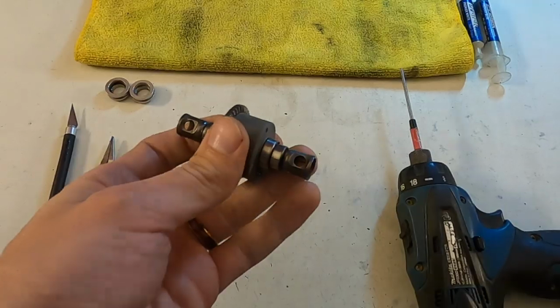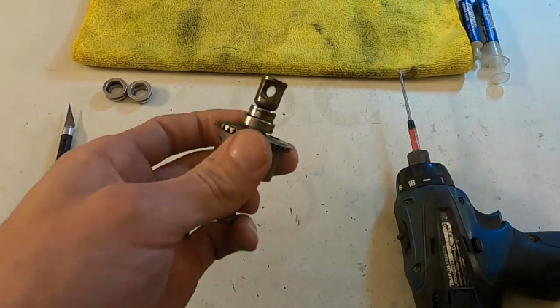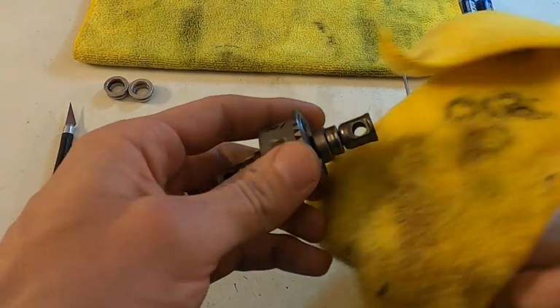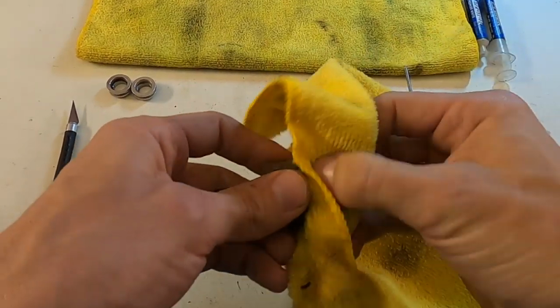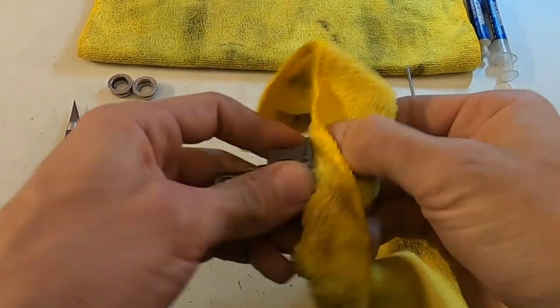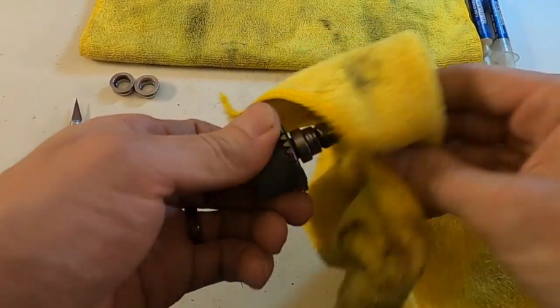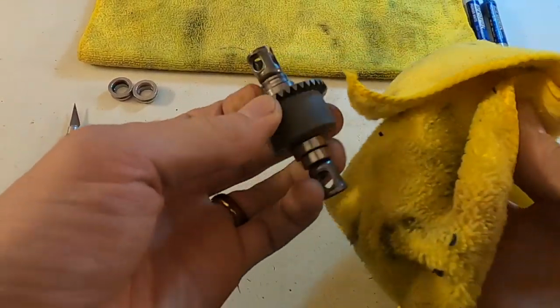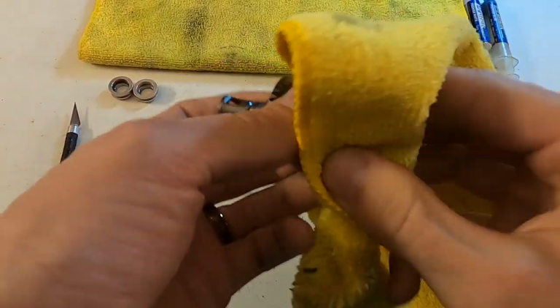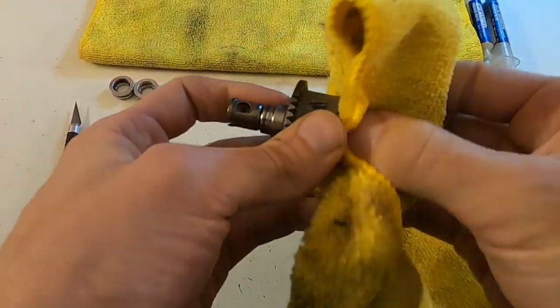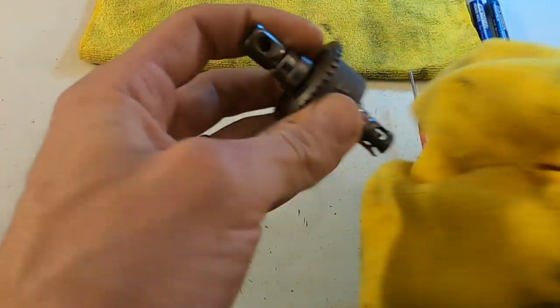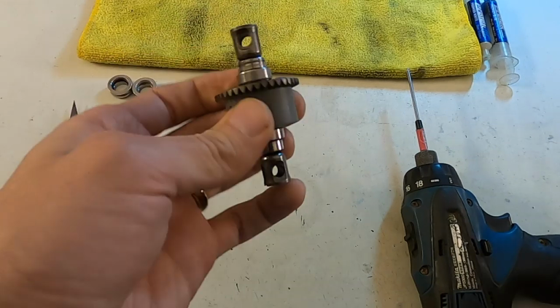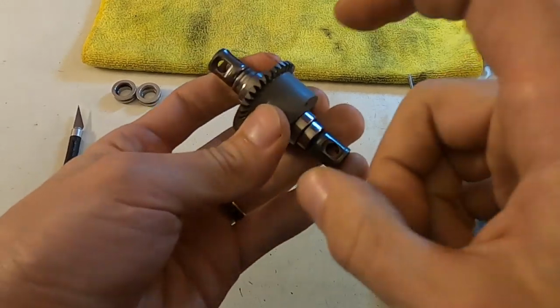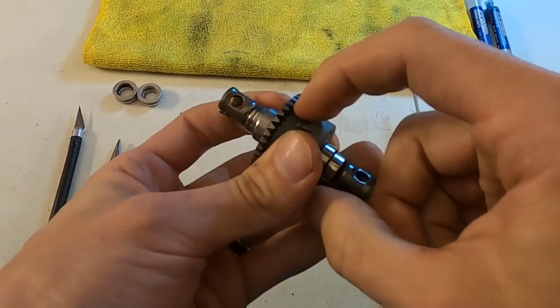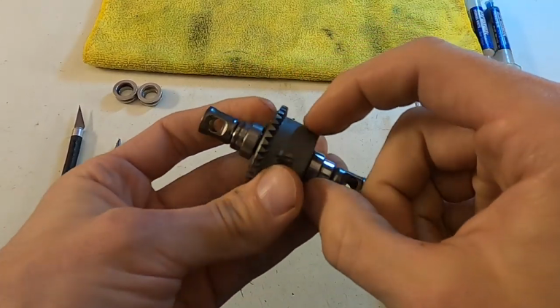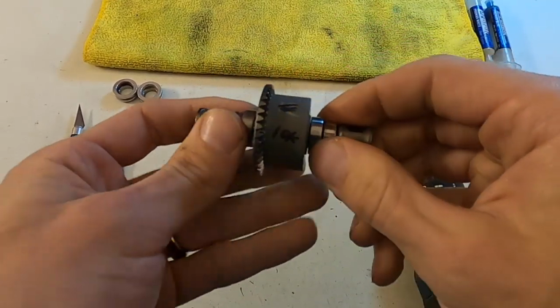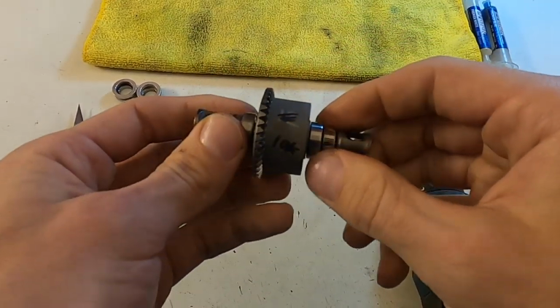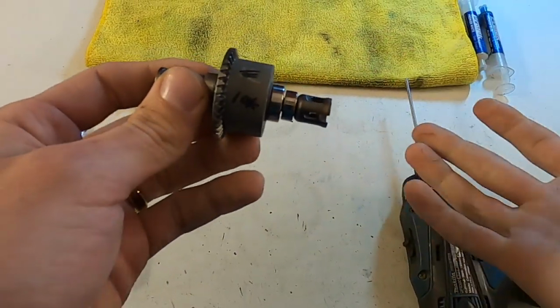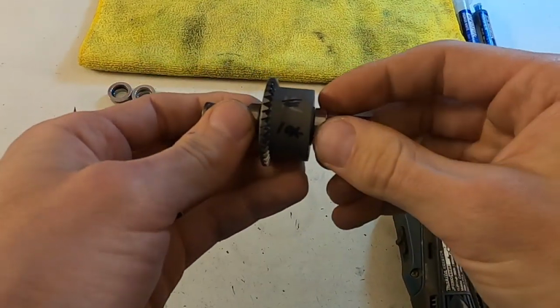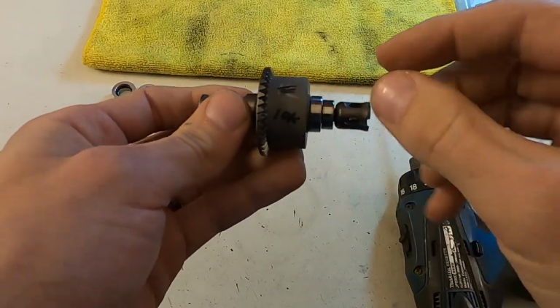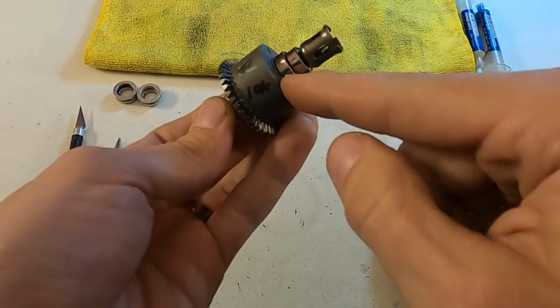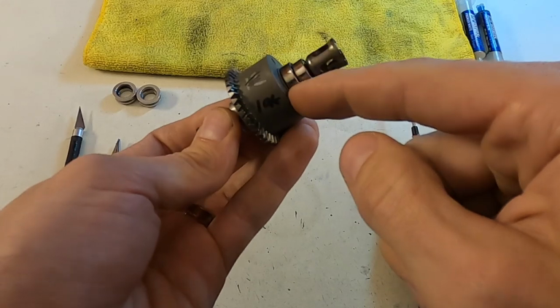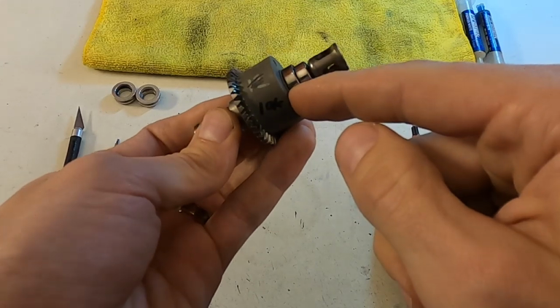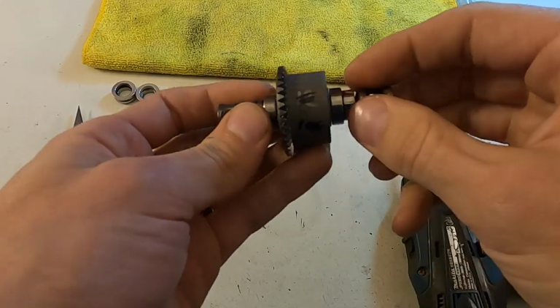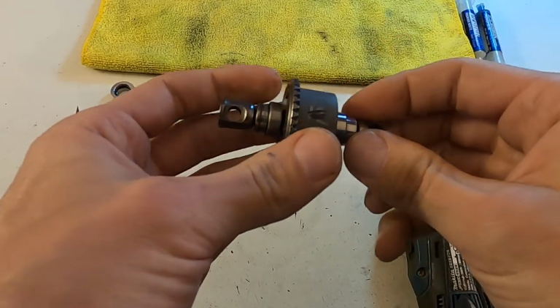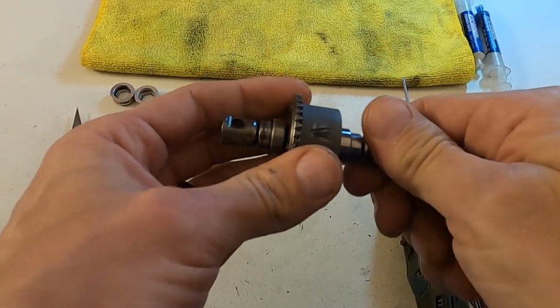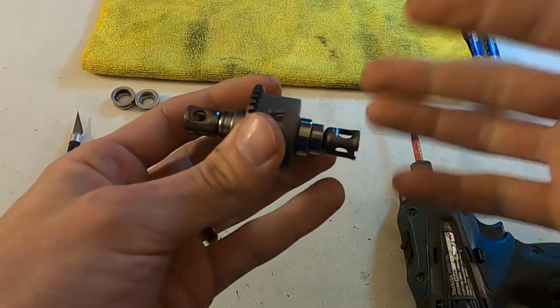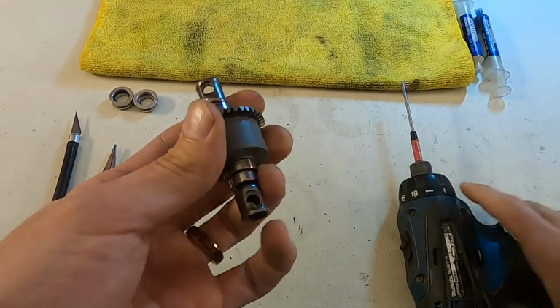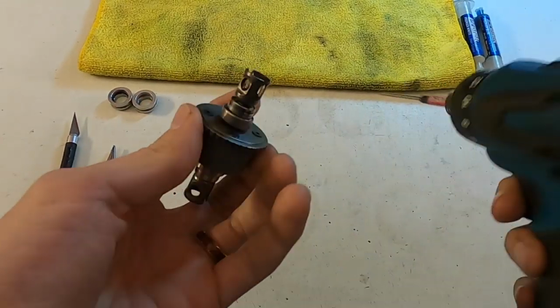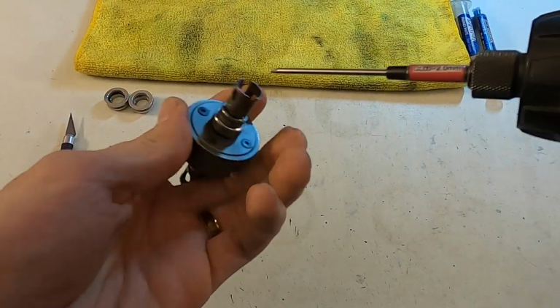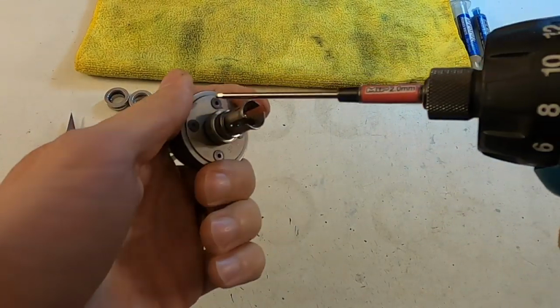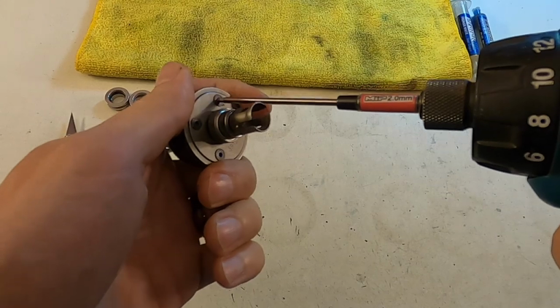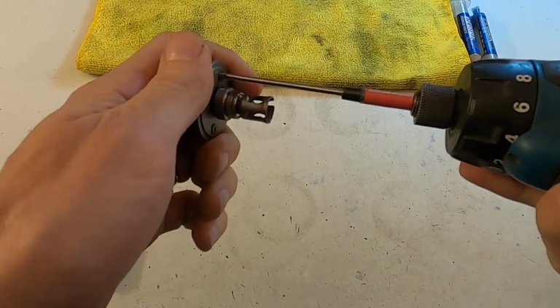So then I just take a microfiber and make sure it's all dry and wiped off. We have new diff cups that they made a little bit of a change on down in the coupler, and they basically don't leak. They've been awesome since we got these.